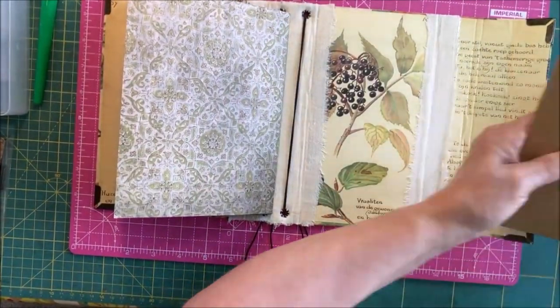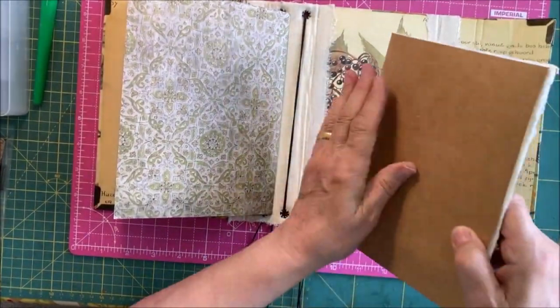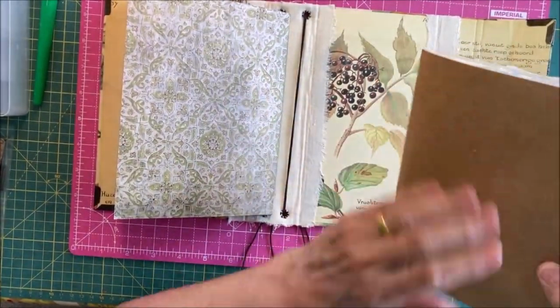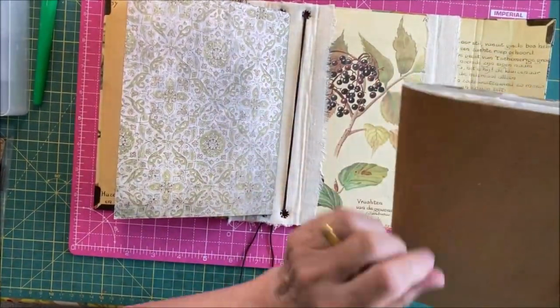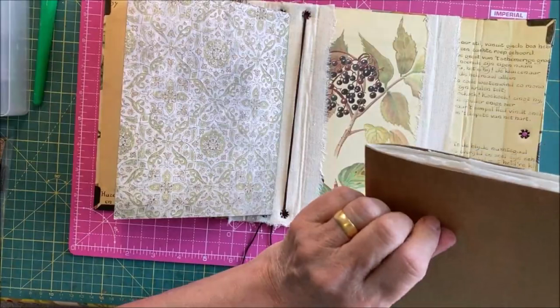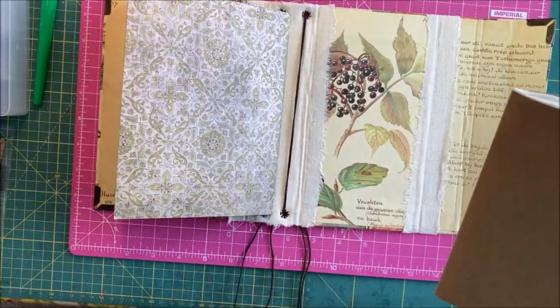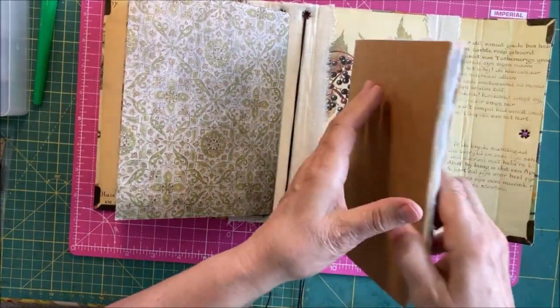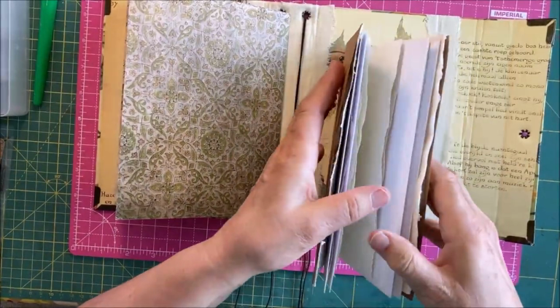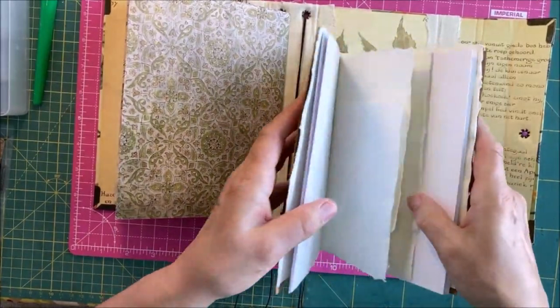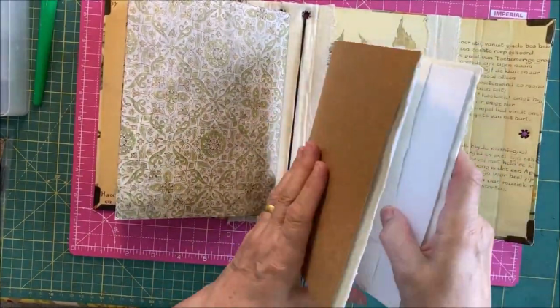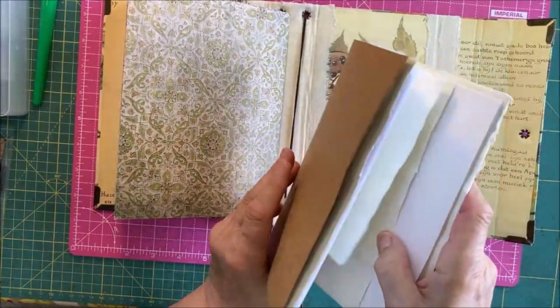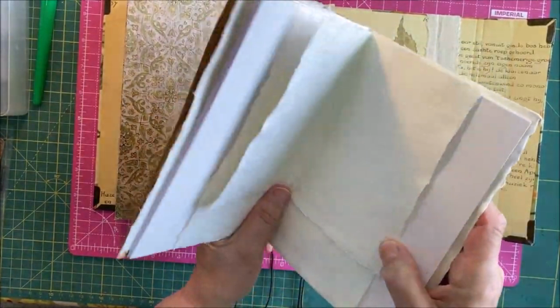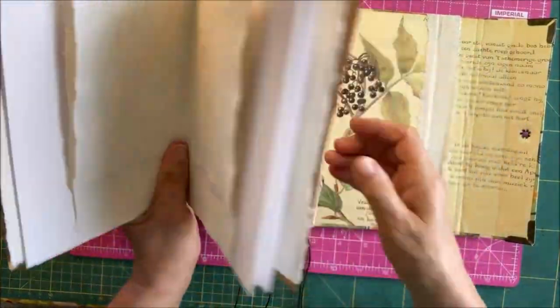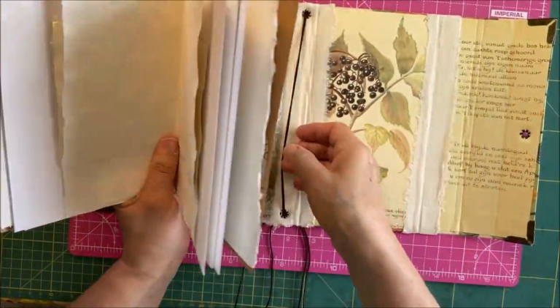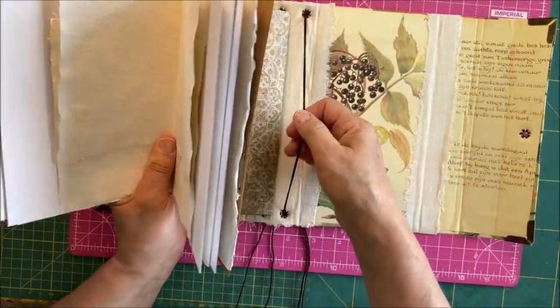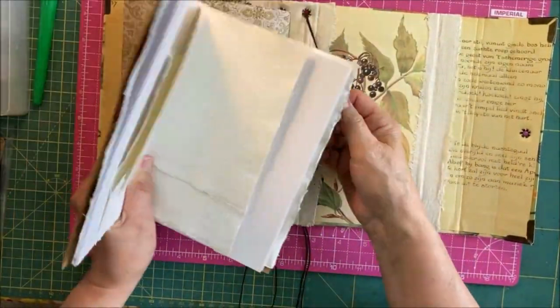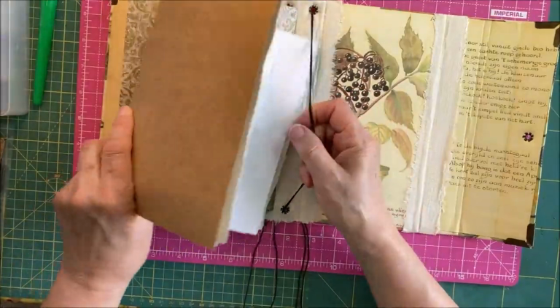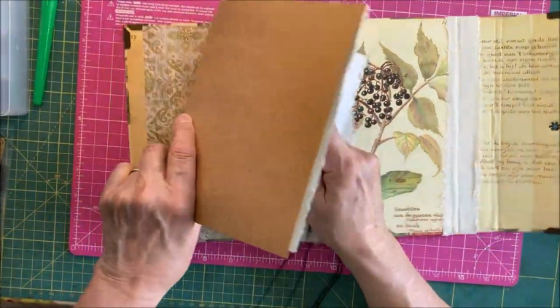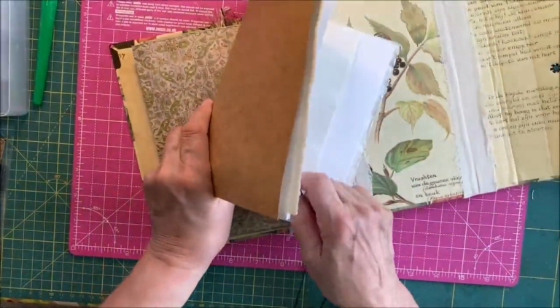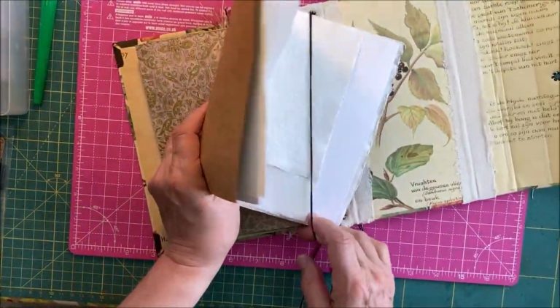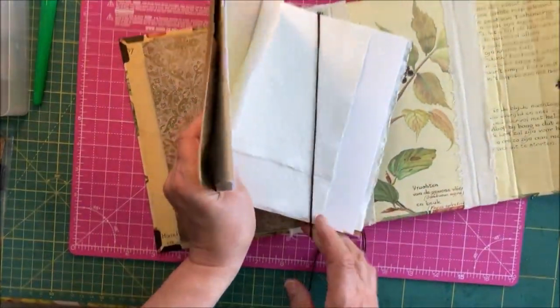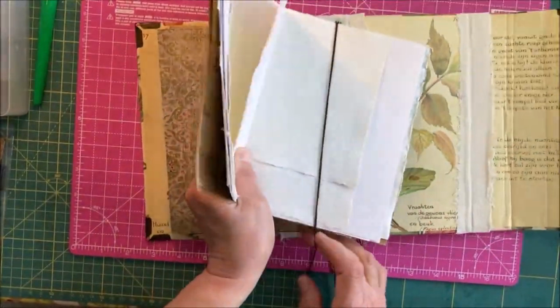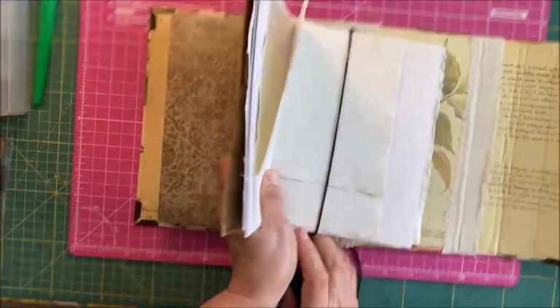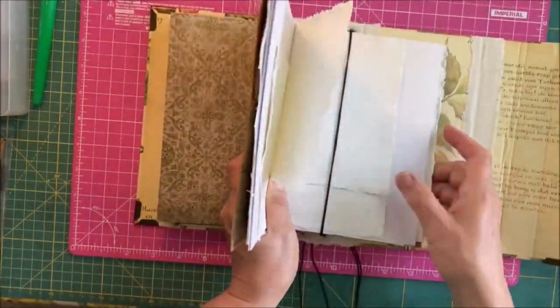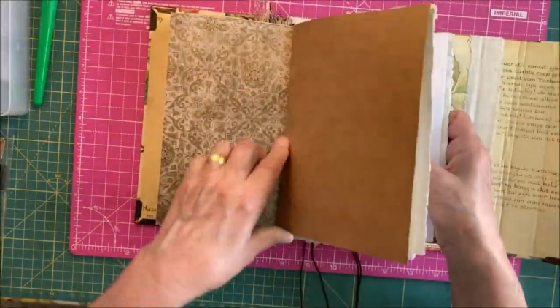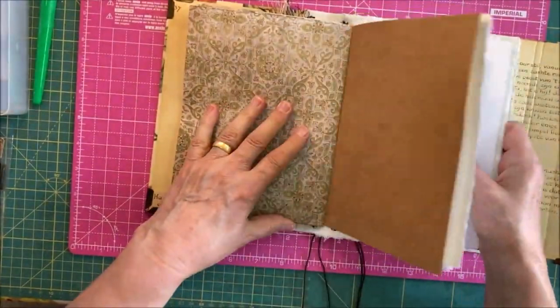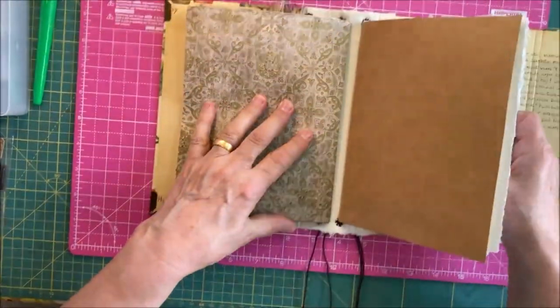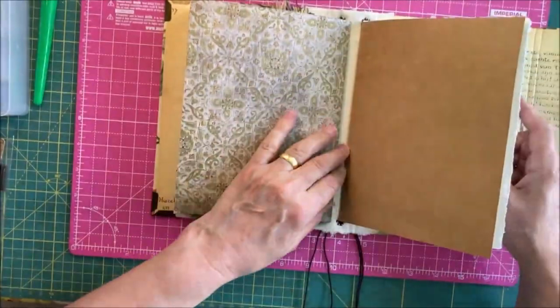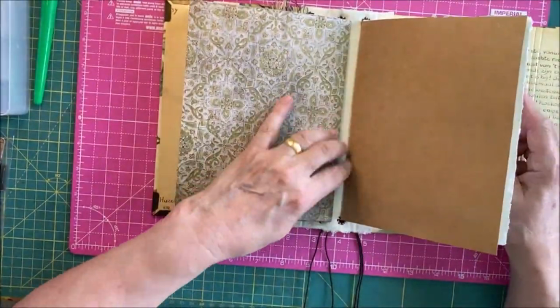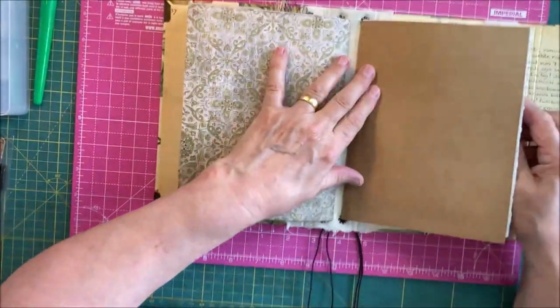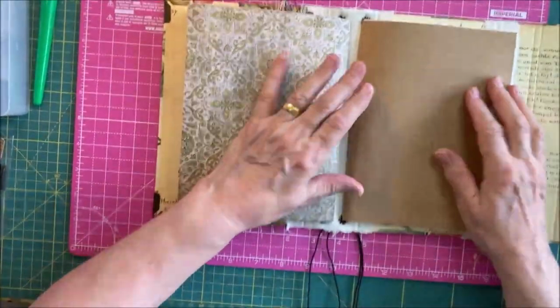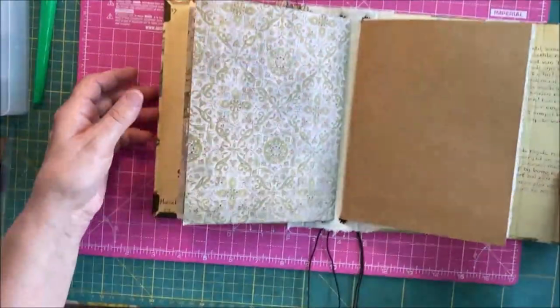Let's put the art one in — I've been dreading doing this on camera, but there we are, we've managed. Fabulous!